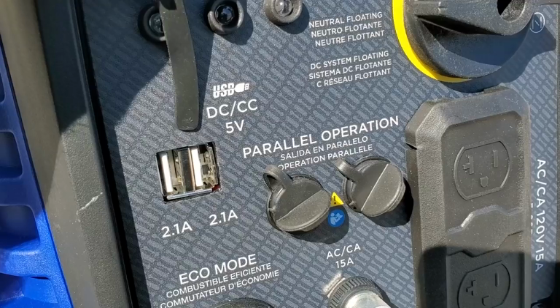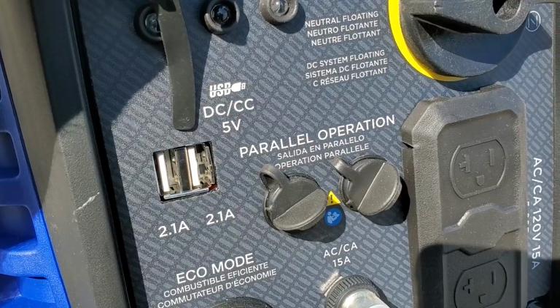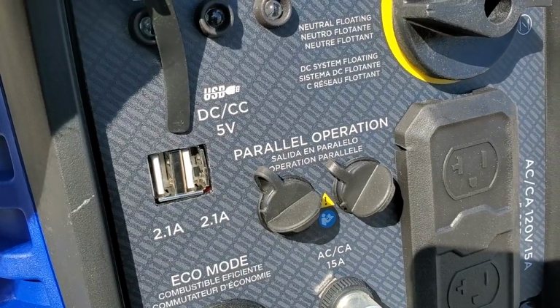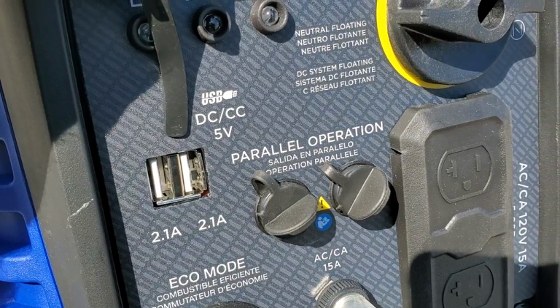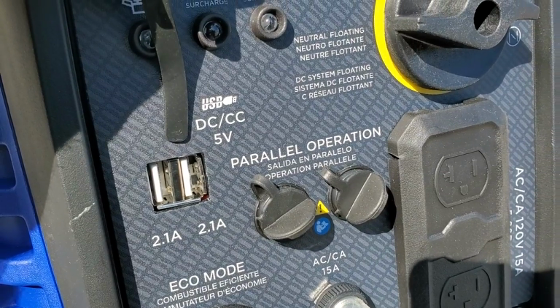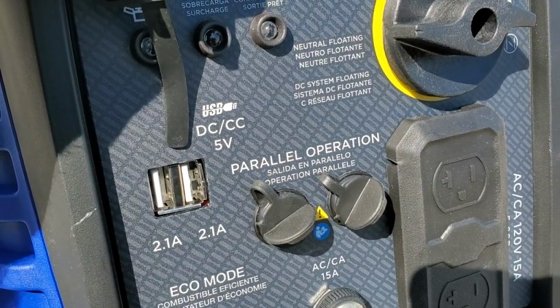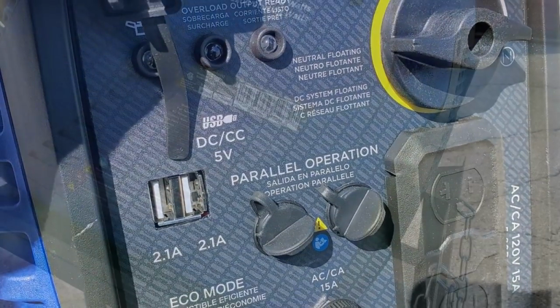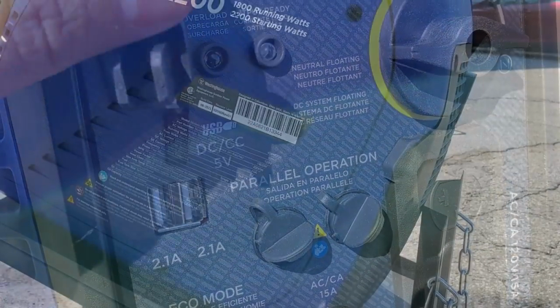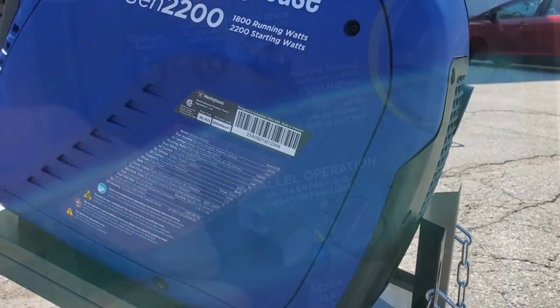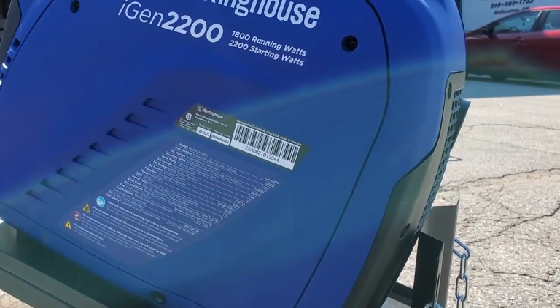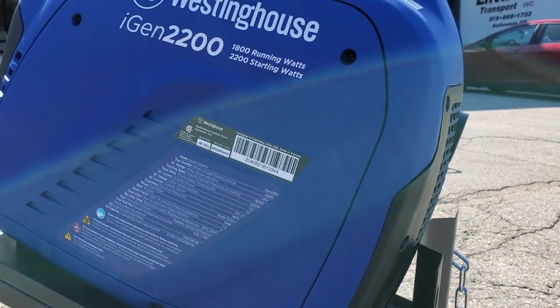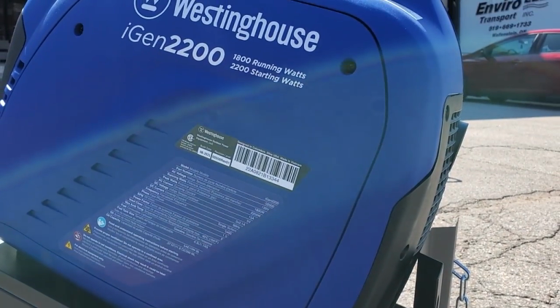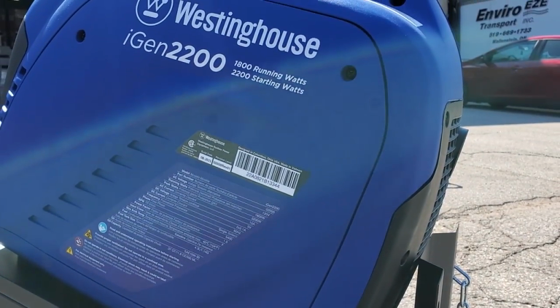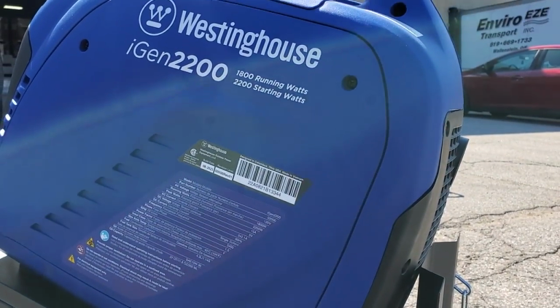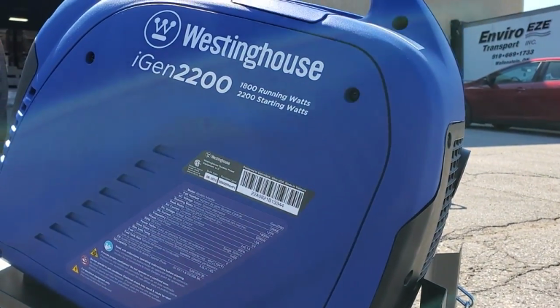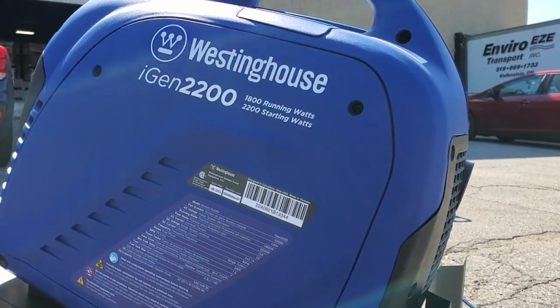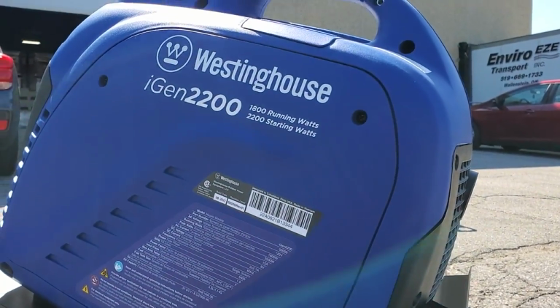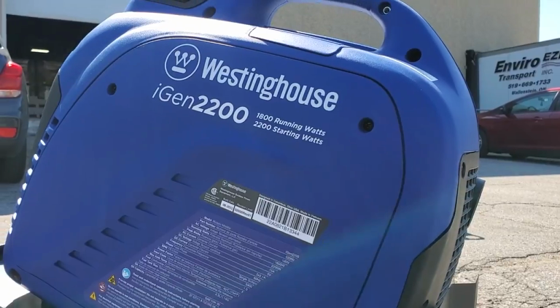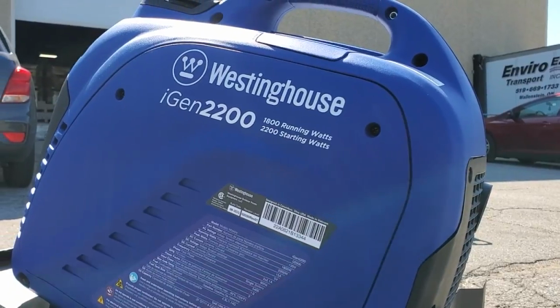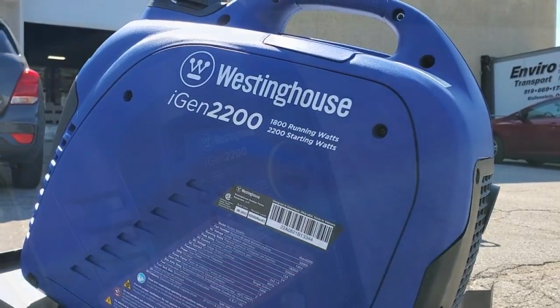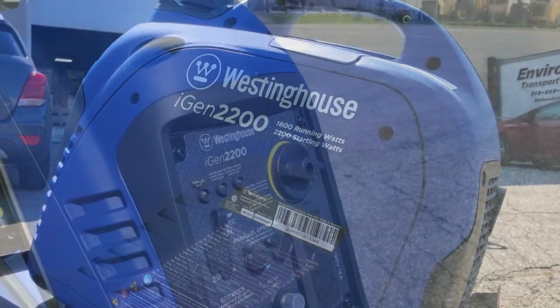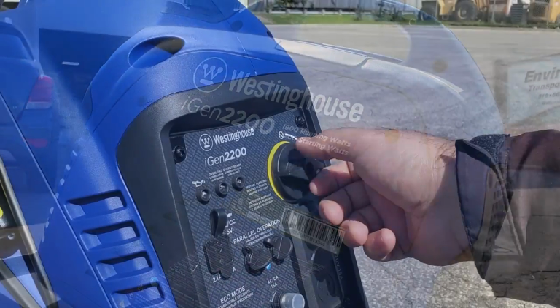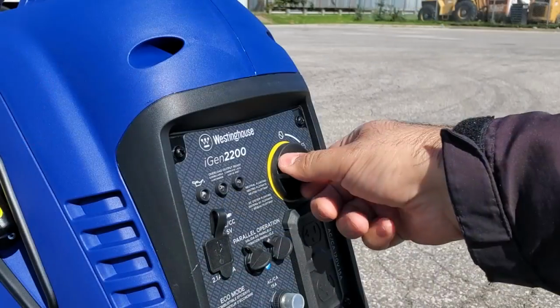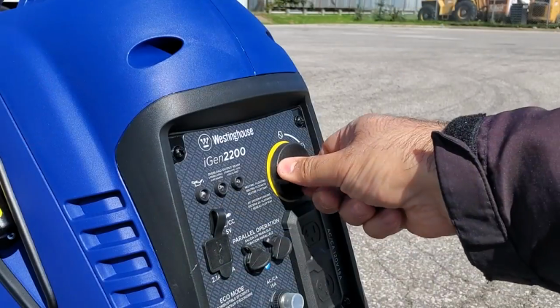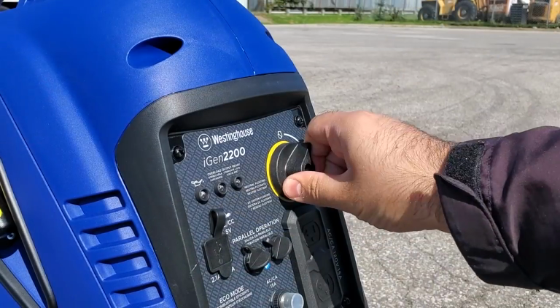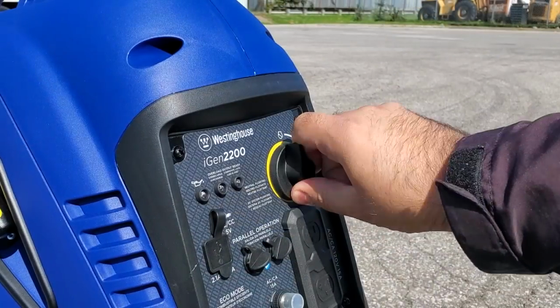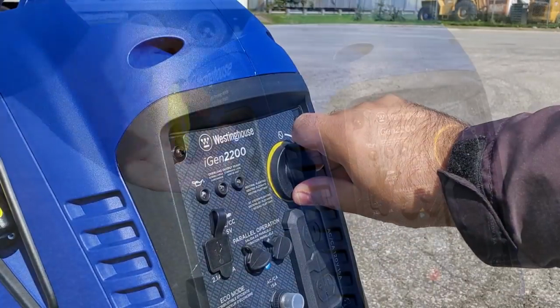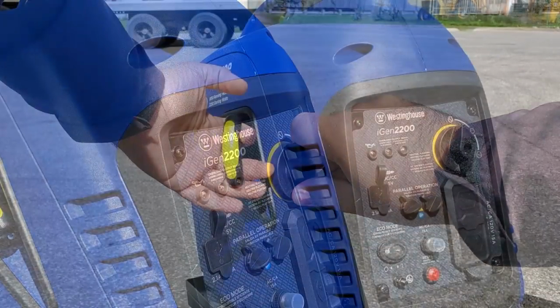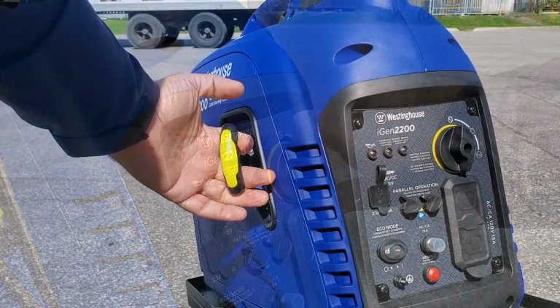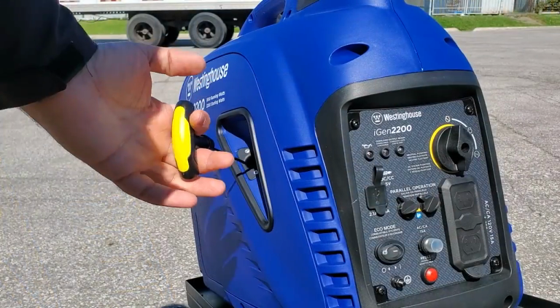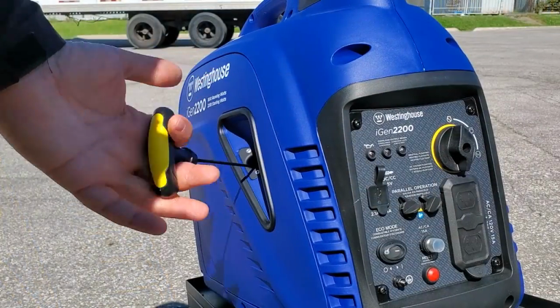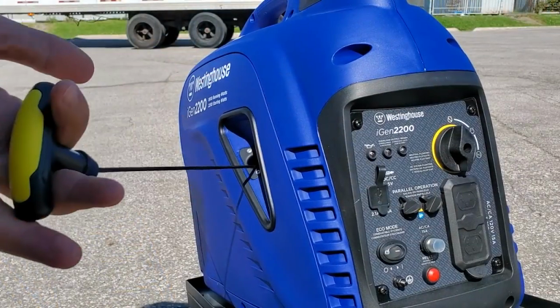Because of its size, it makes it a really great choice for an emergency backup in the event of a power outage at home, or you can take this if you're going to be doing some short-term camping.